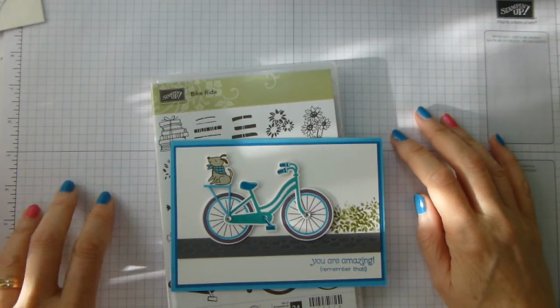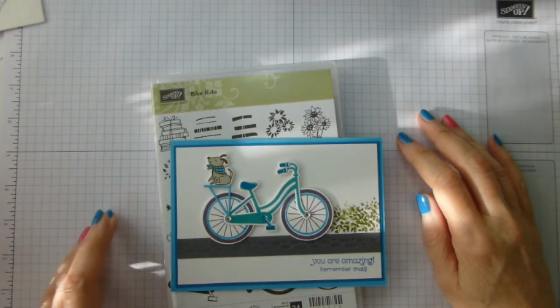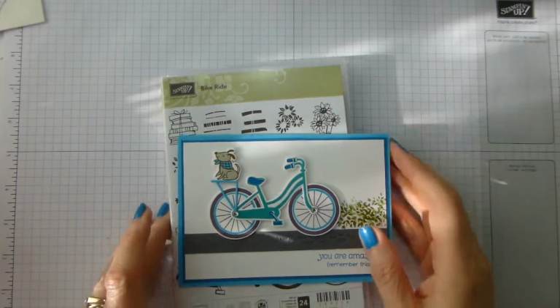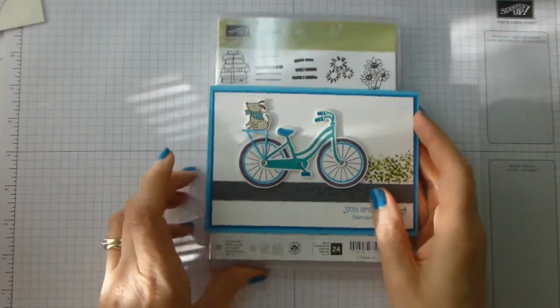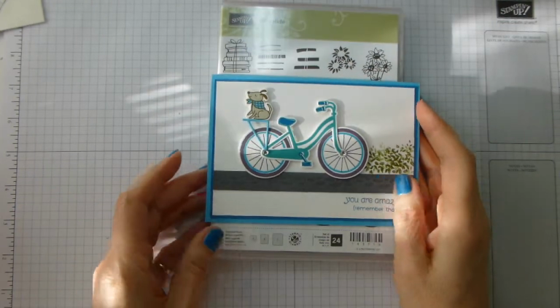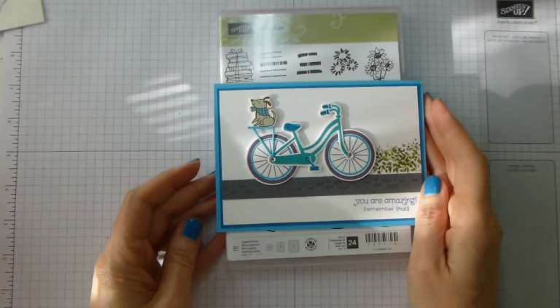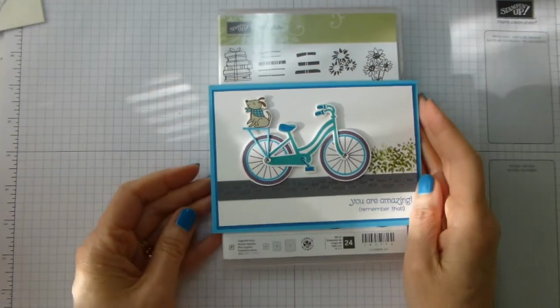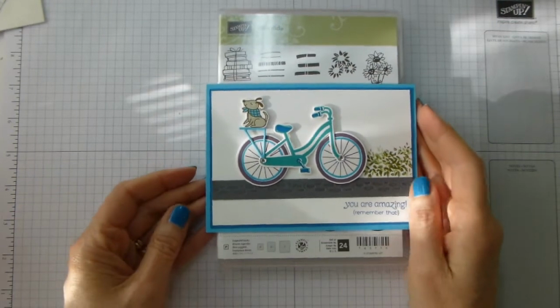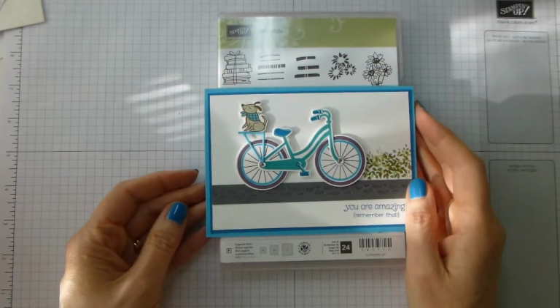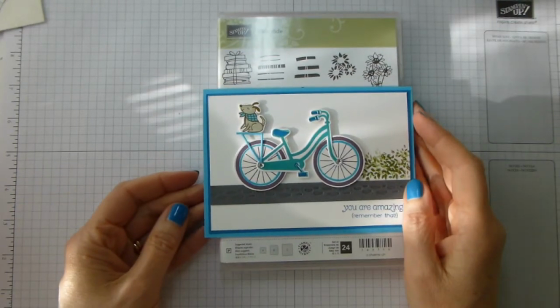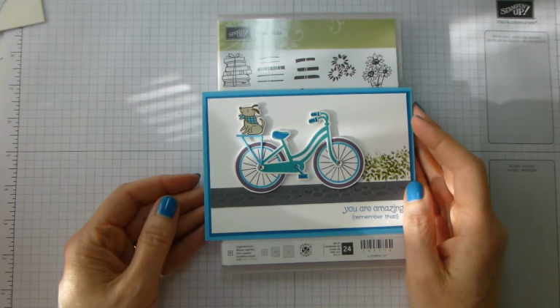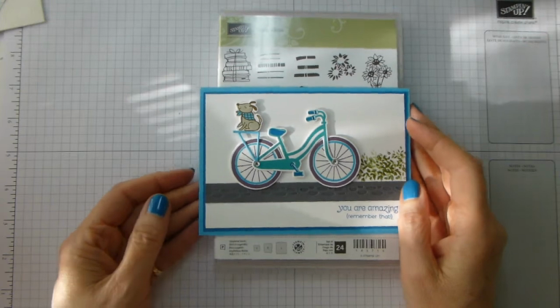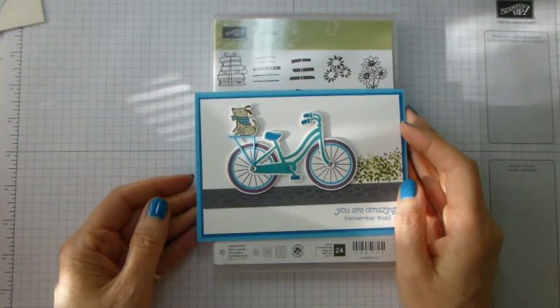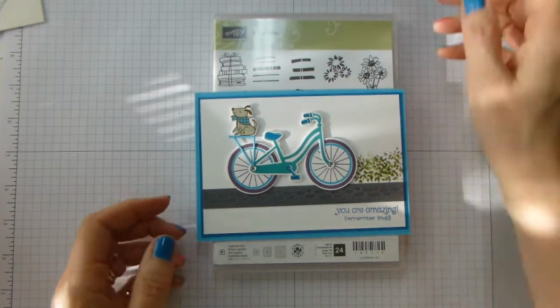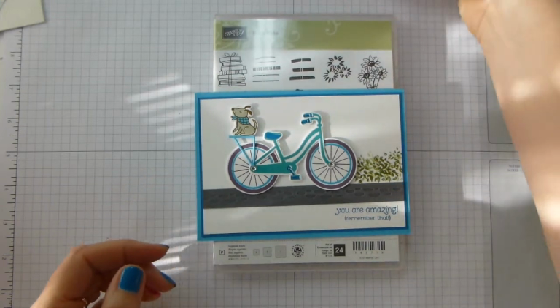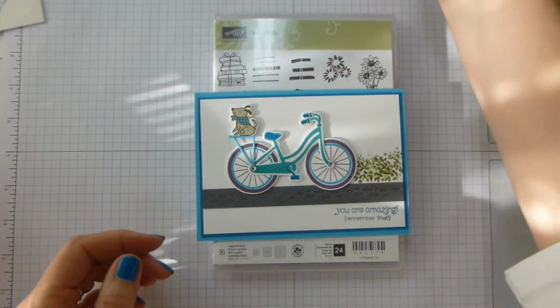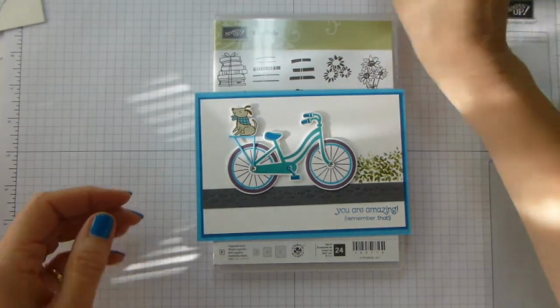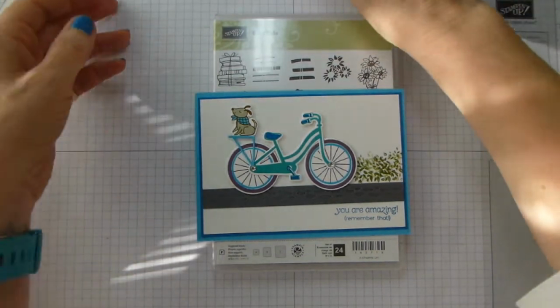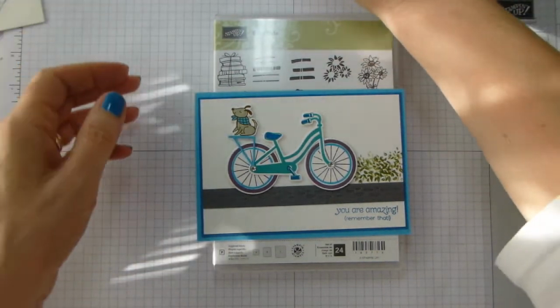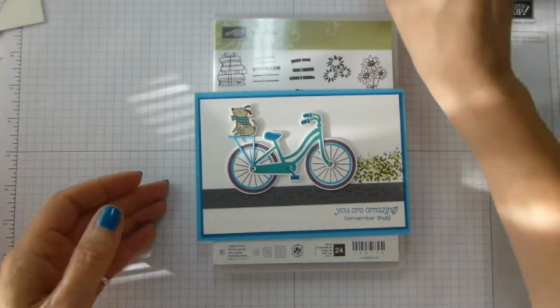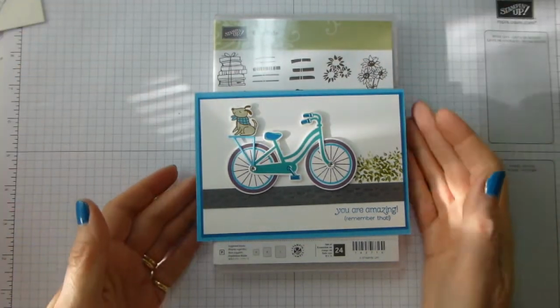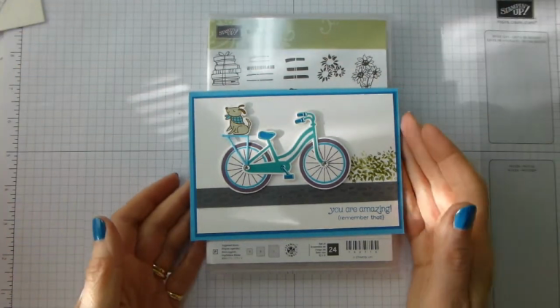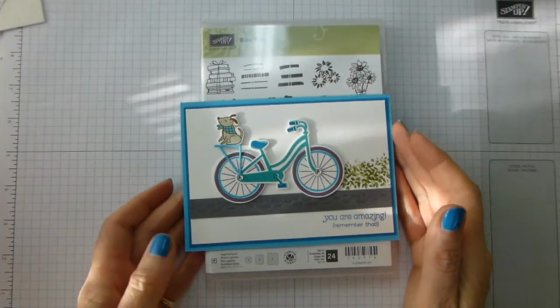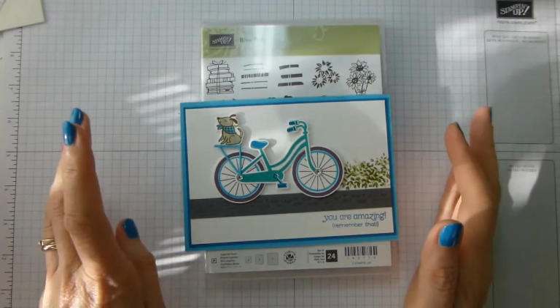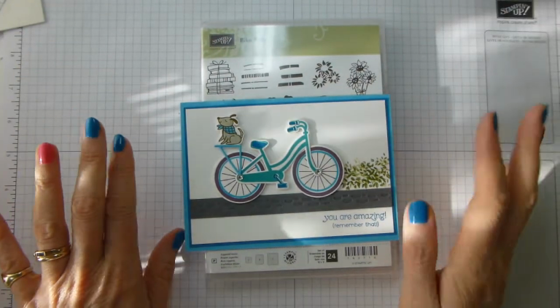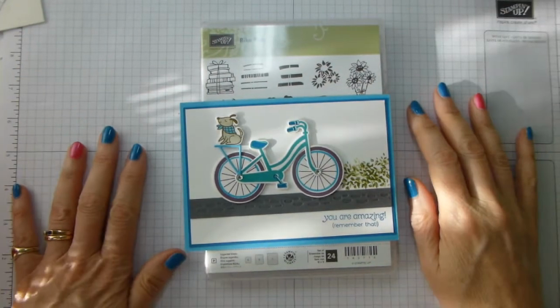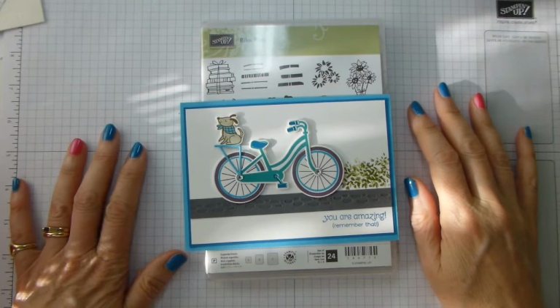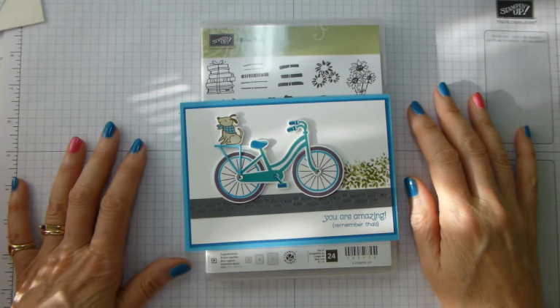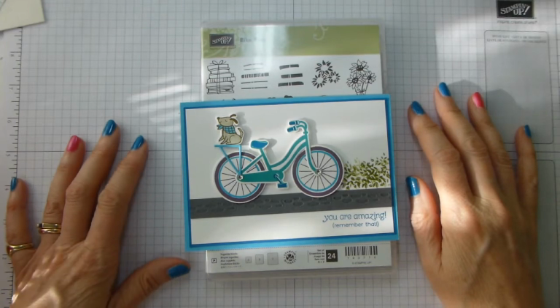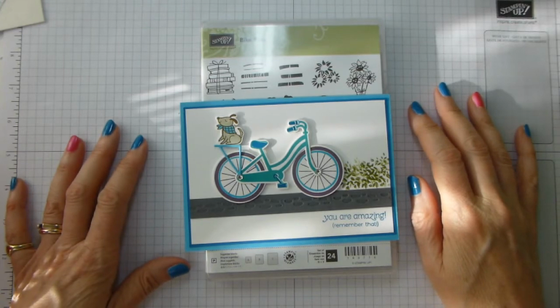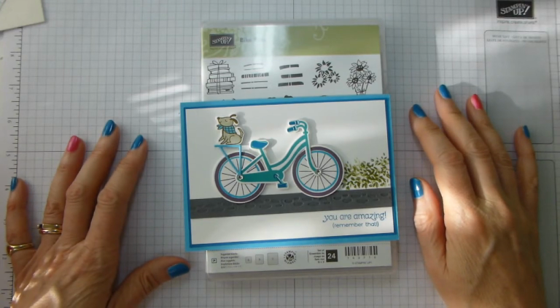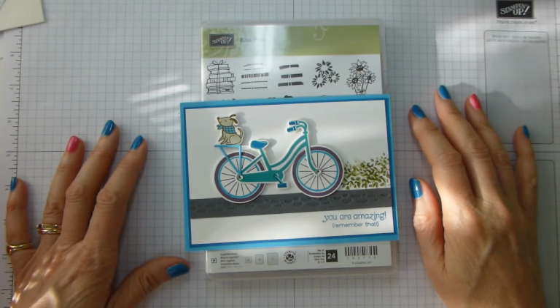Hi there, it's Liz Hill from Old Stables Craft again, and welcome back to my YouTube channel. Thank you very much for joining me today. Today is a Make It Up Monday day.